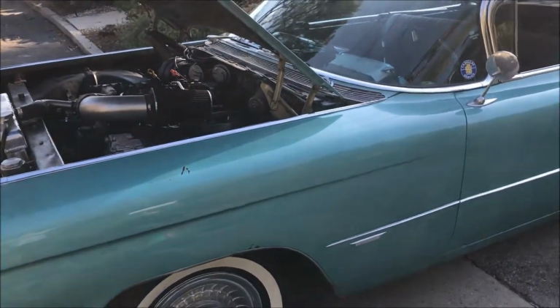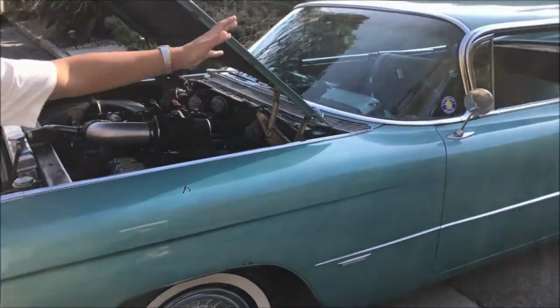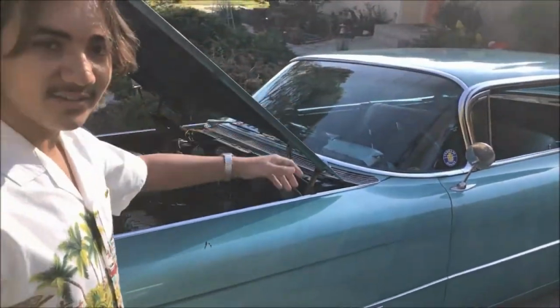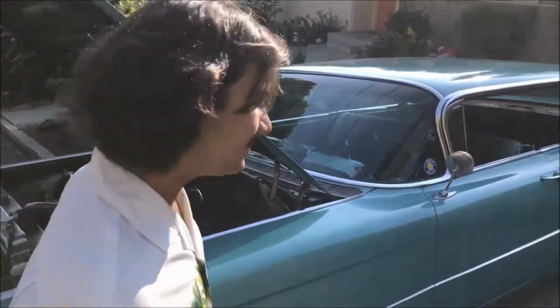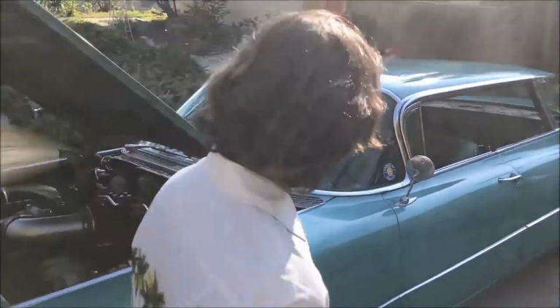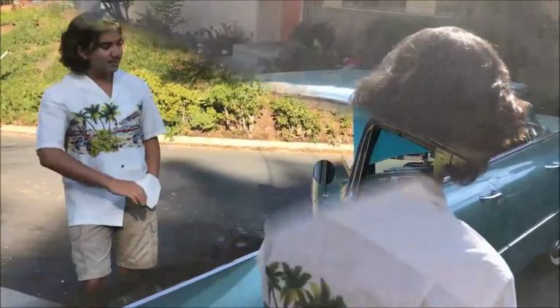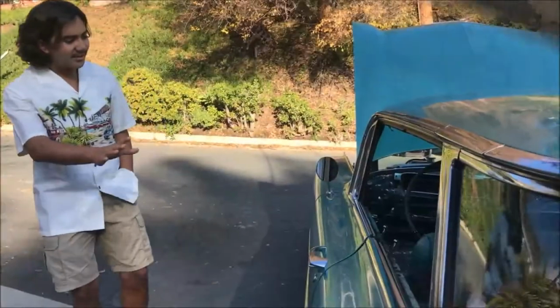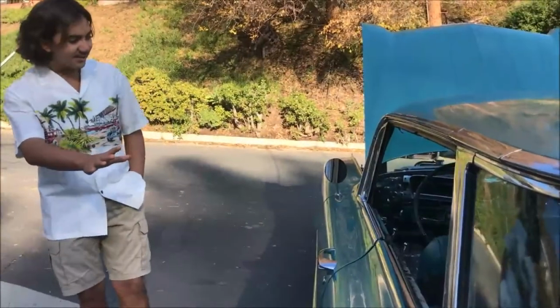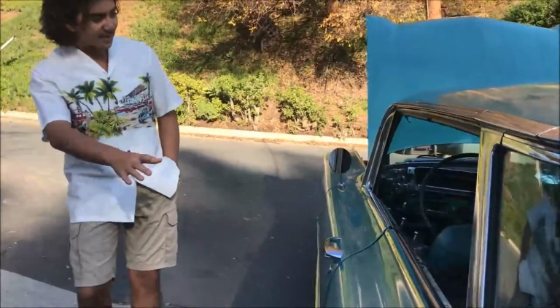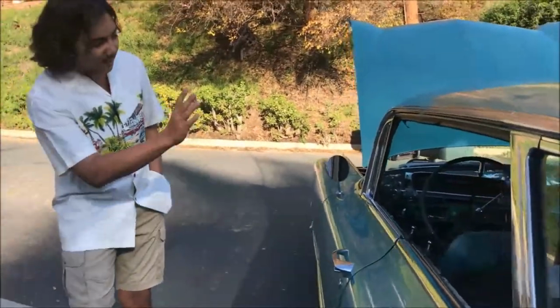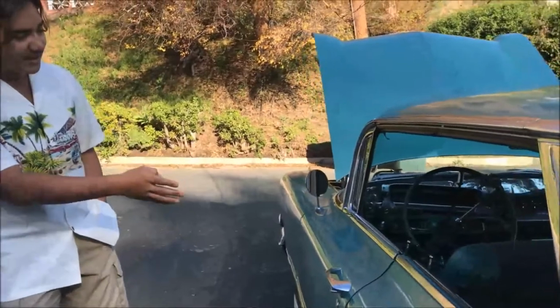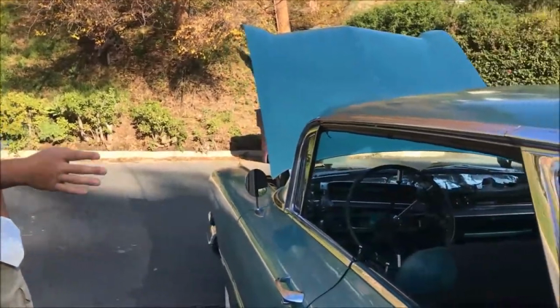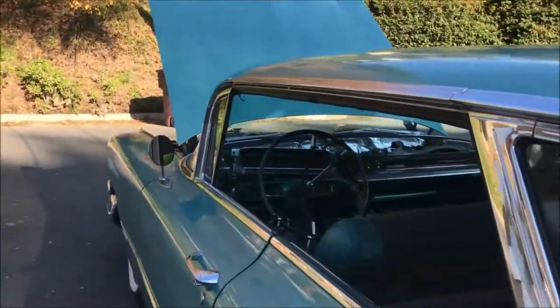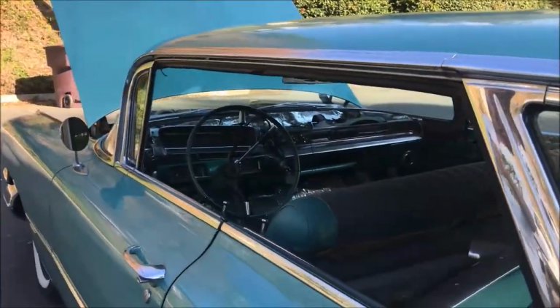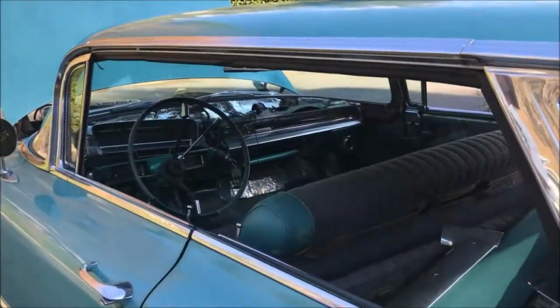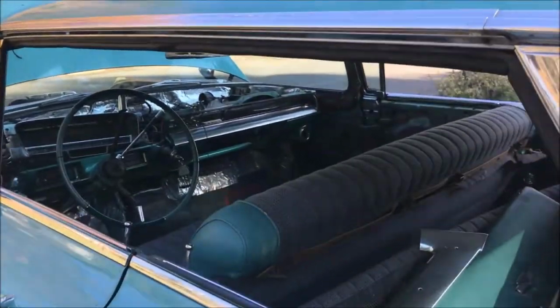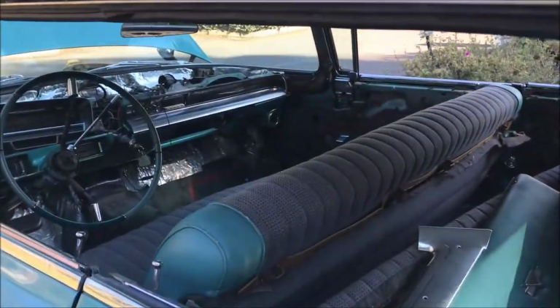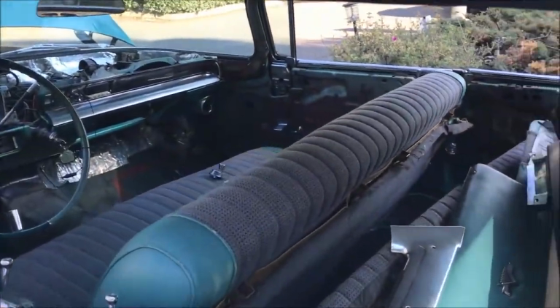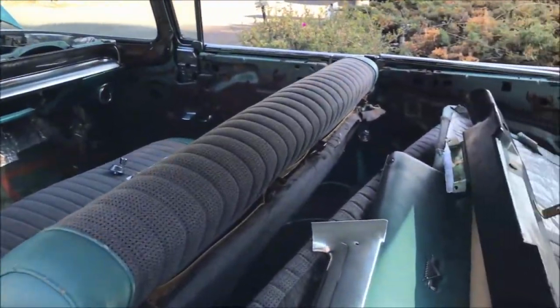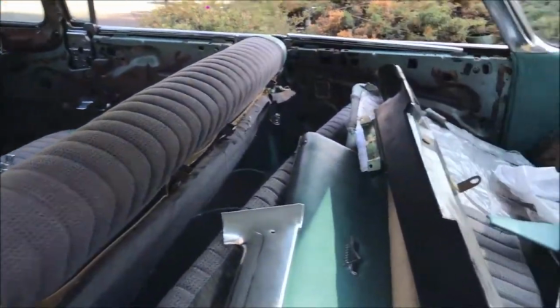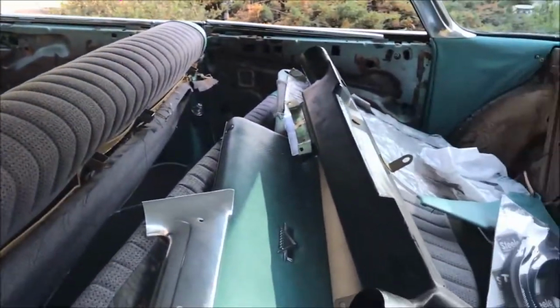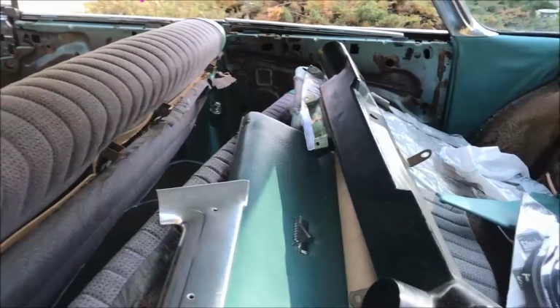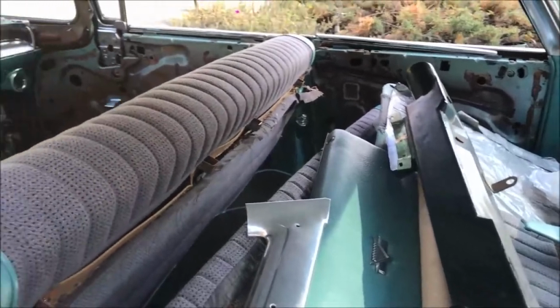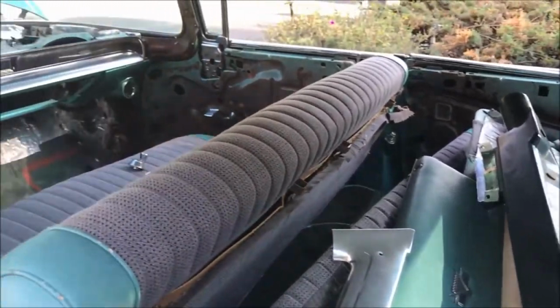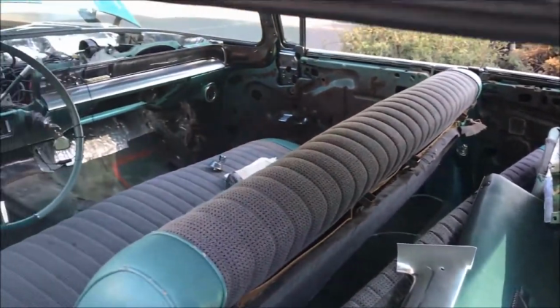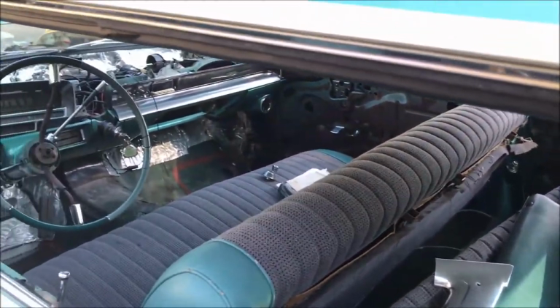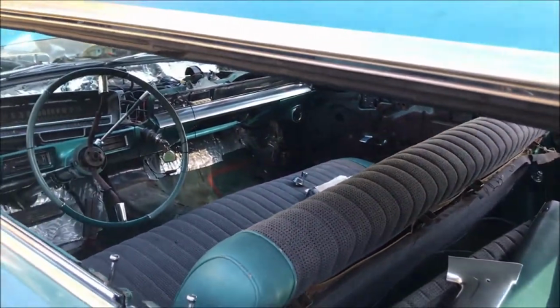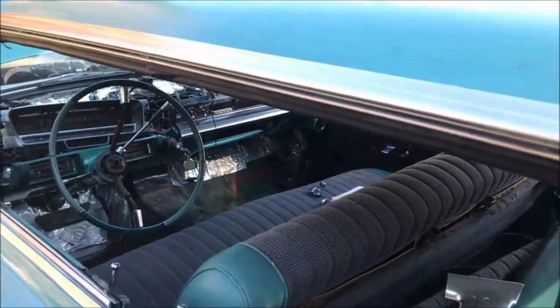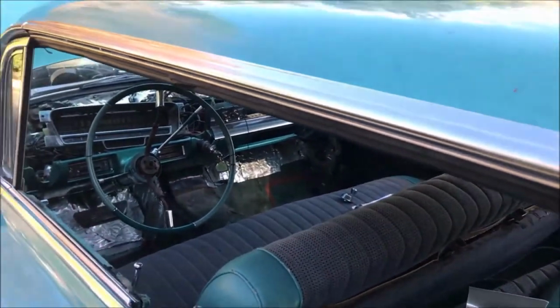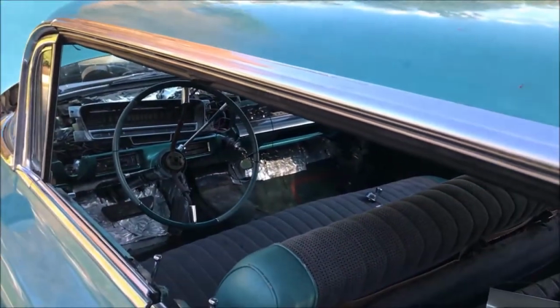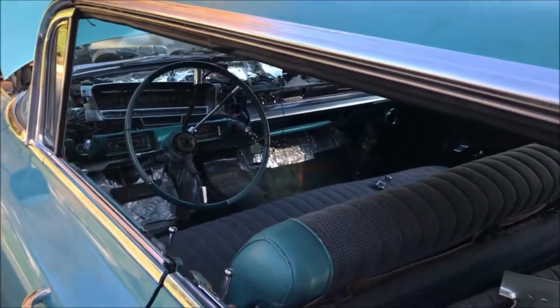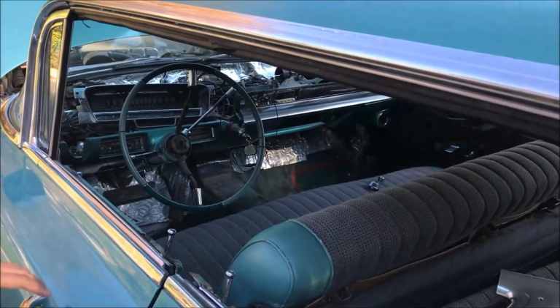Let's take a look inside. We gutted the interior — we're working on the door panels, the headliner, and the carpeting. We also stripped the dash. Those are all the parts; we're disassembling the dash and working on it.